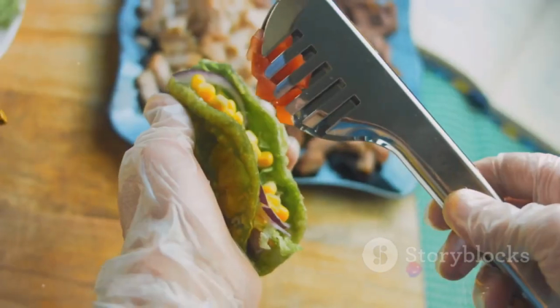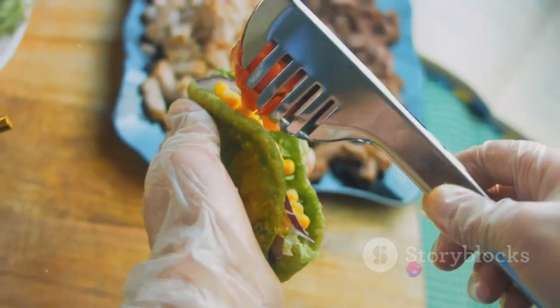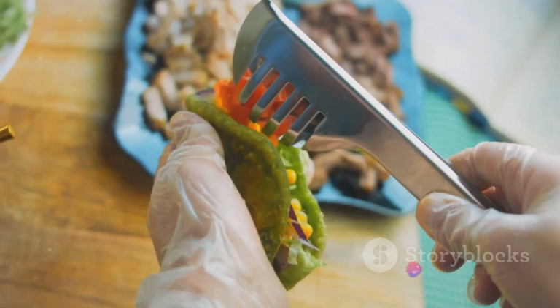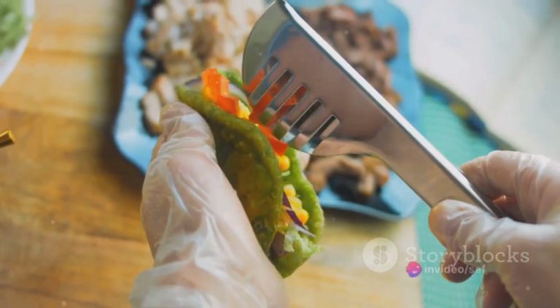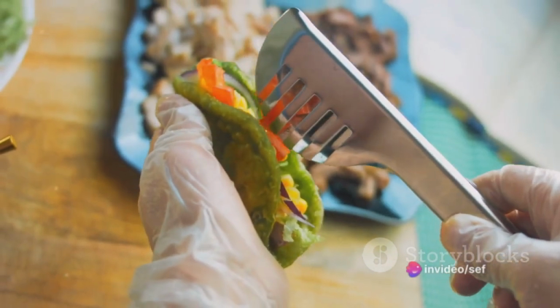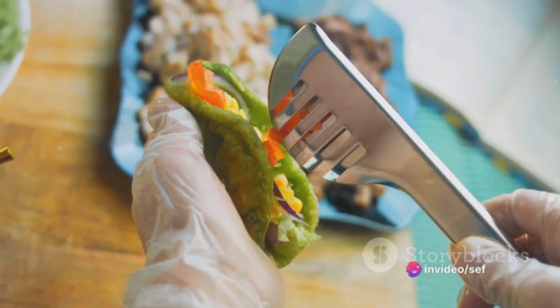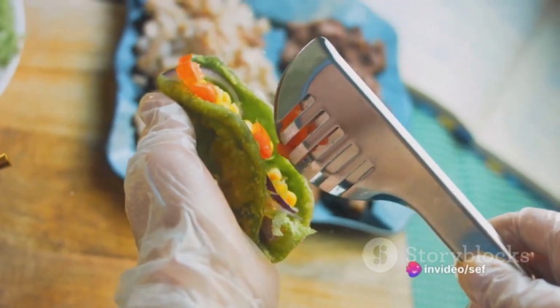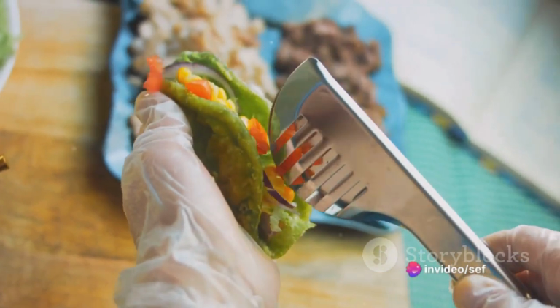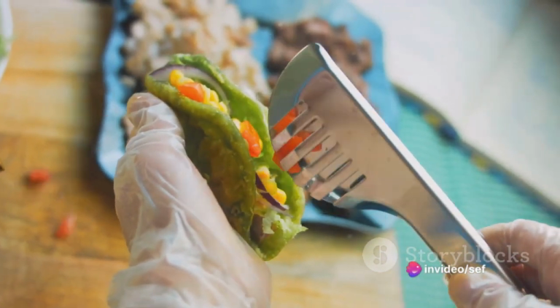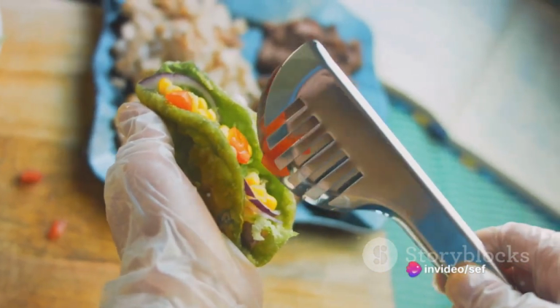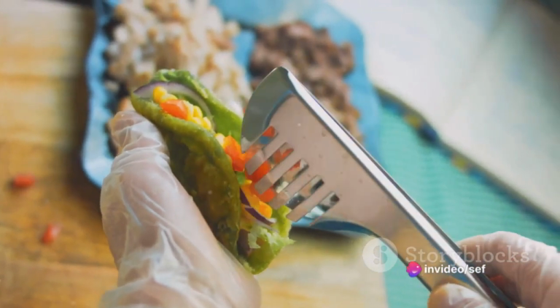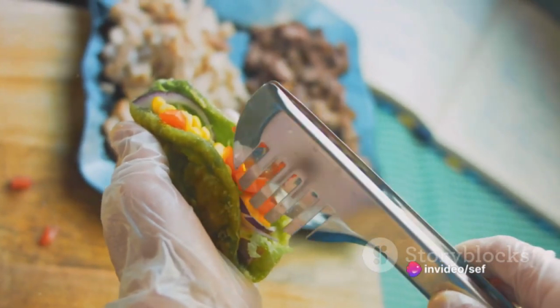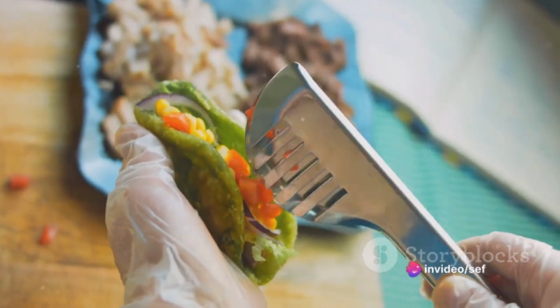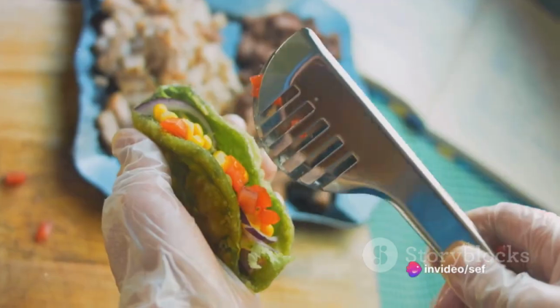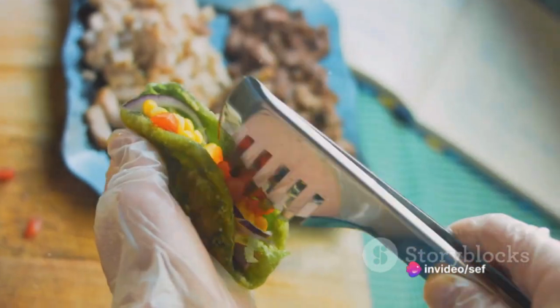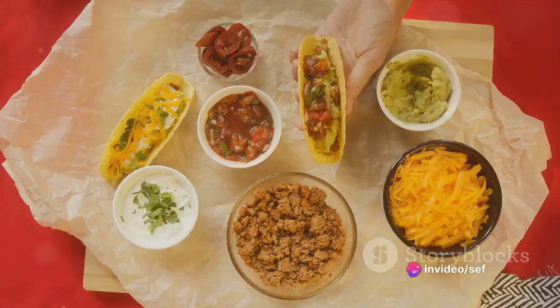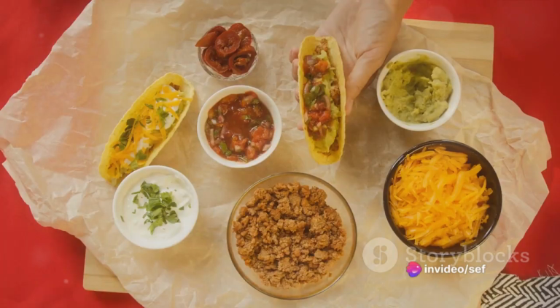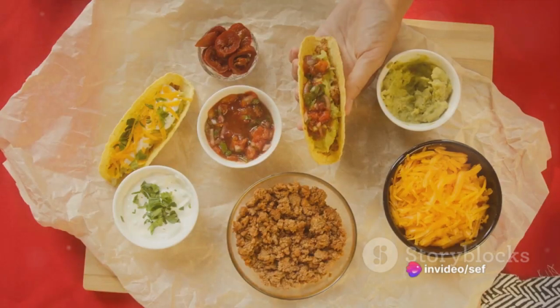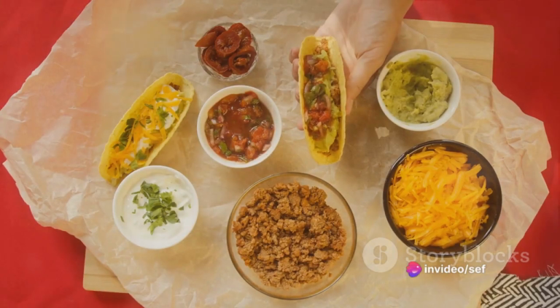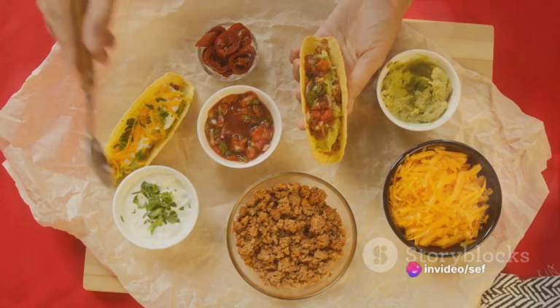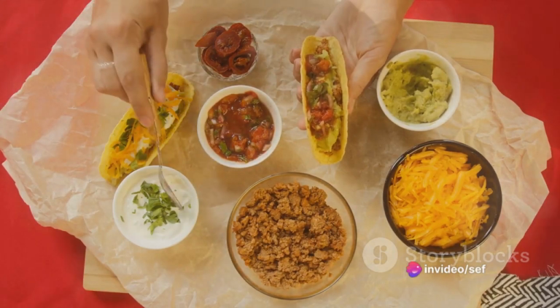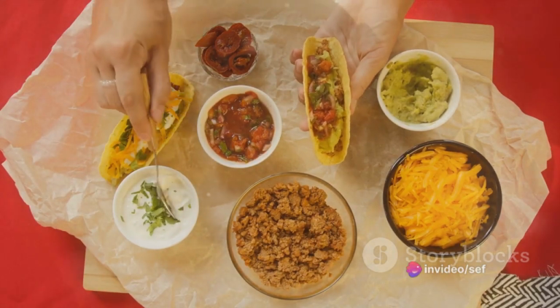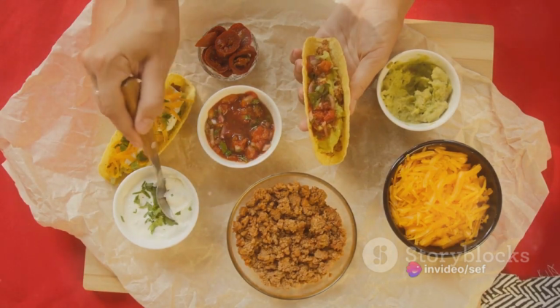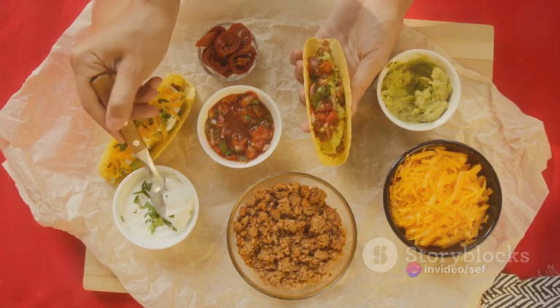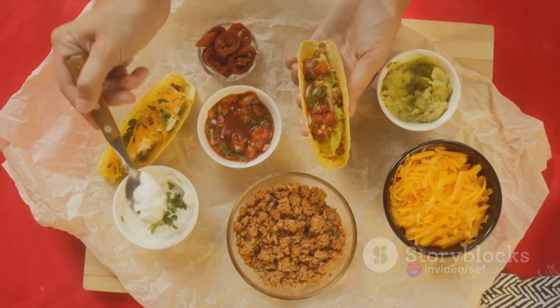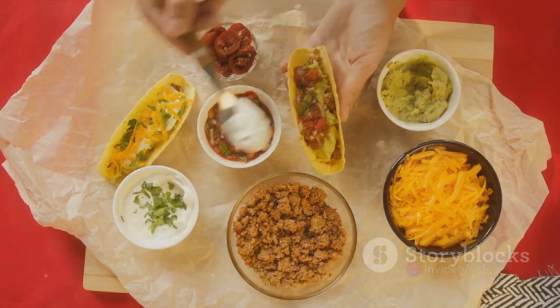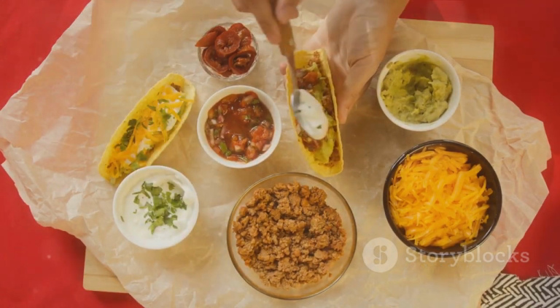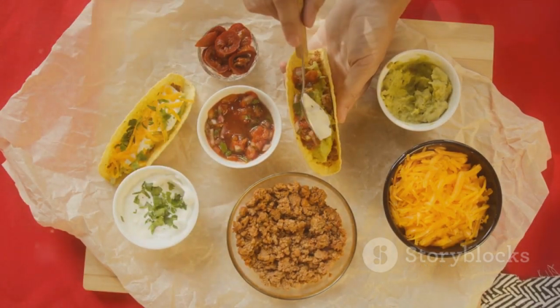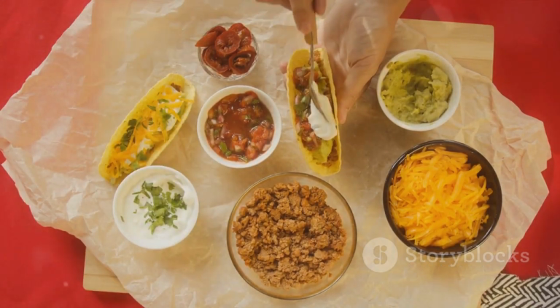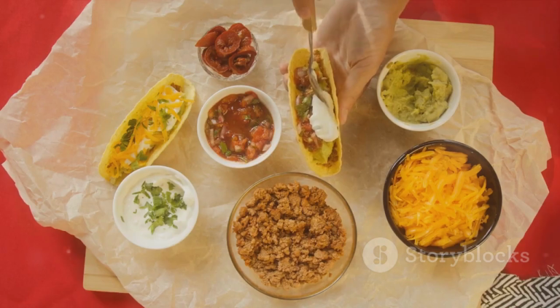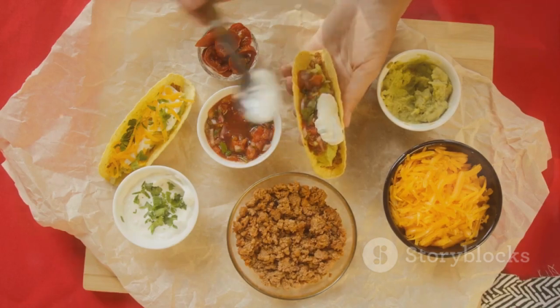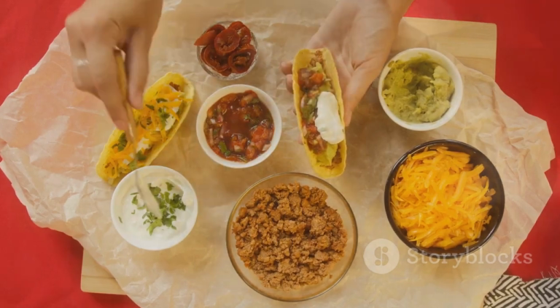For those who like it spicy, make it rain with sliced jalapeños or a dash of hot sauce. And let's not forget a drizzle of creamy sour cream and a sprinkle of freshly chopped cilantro.